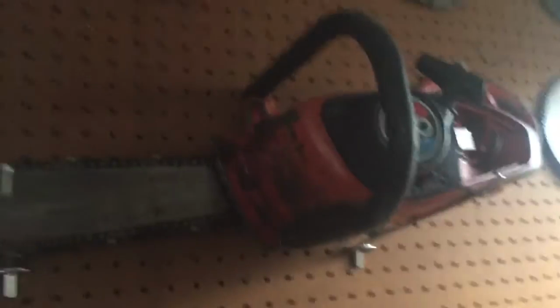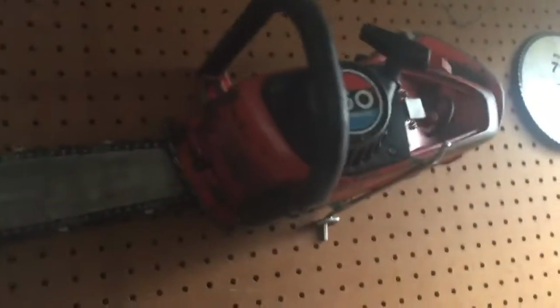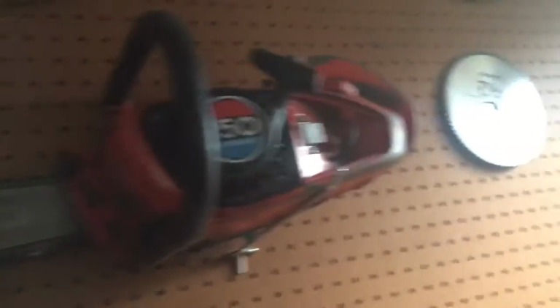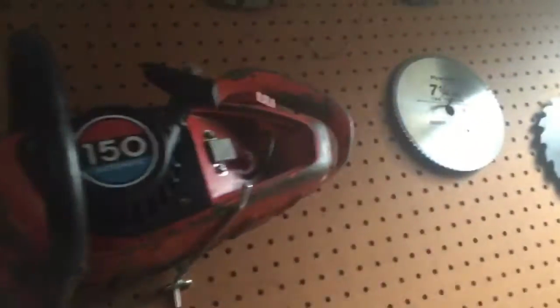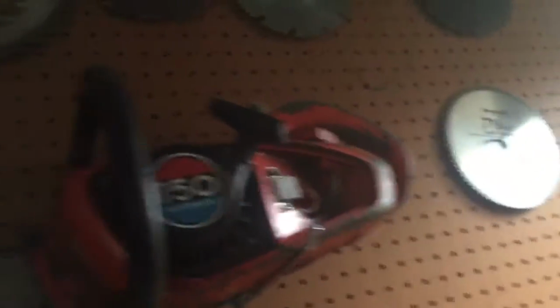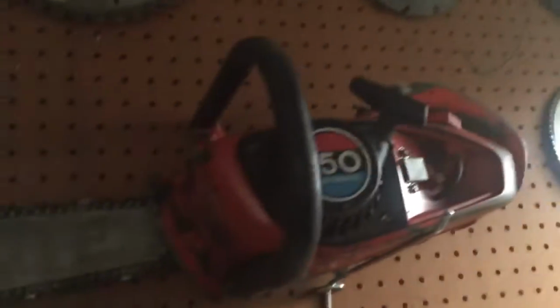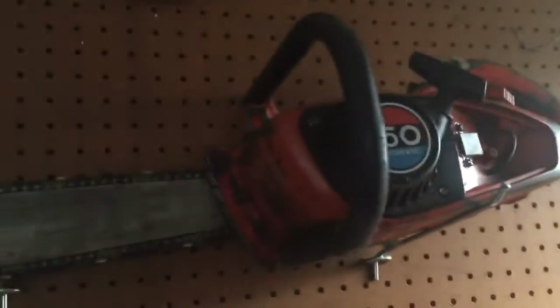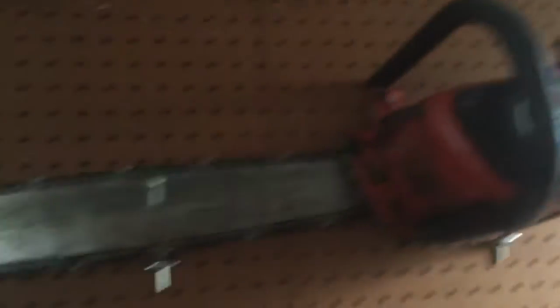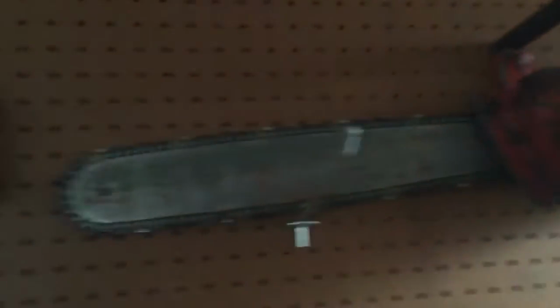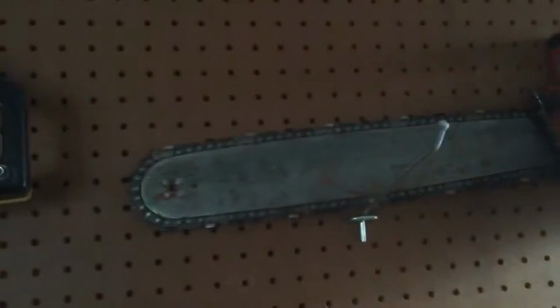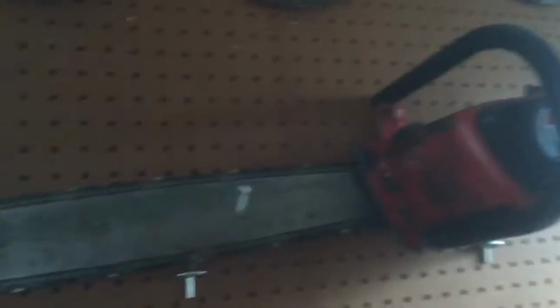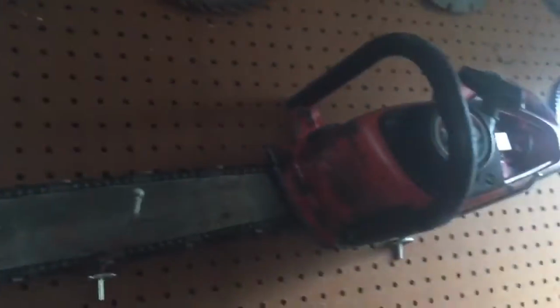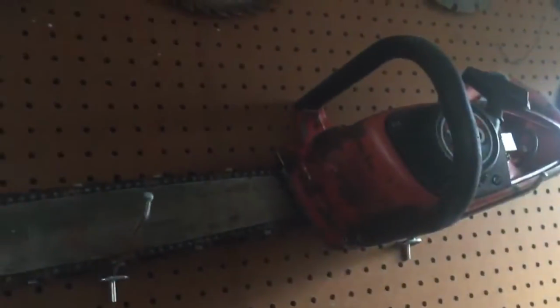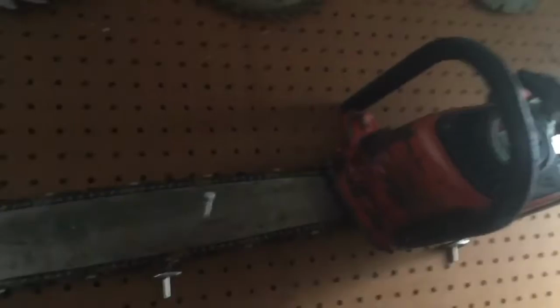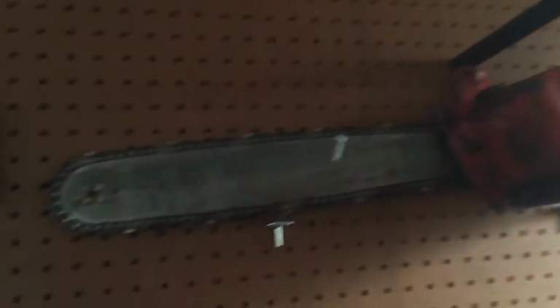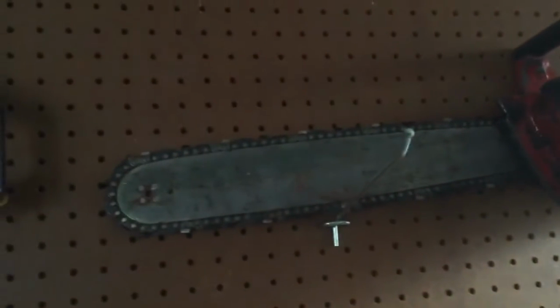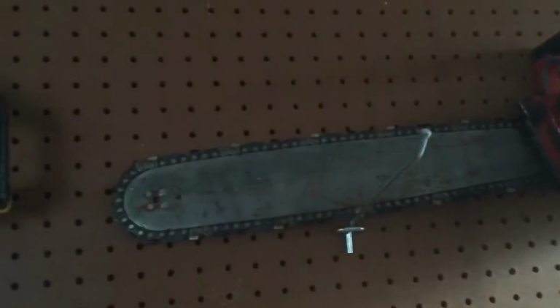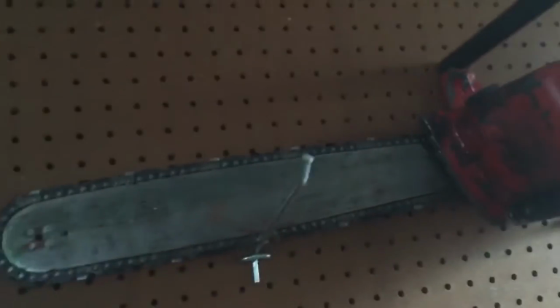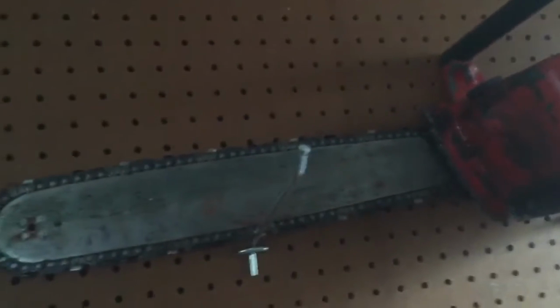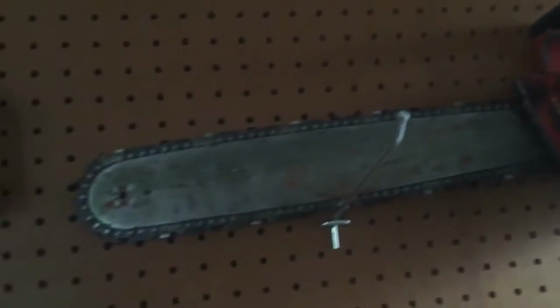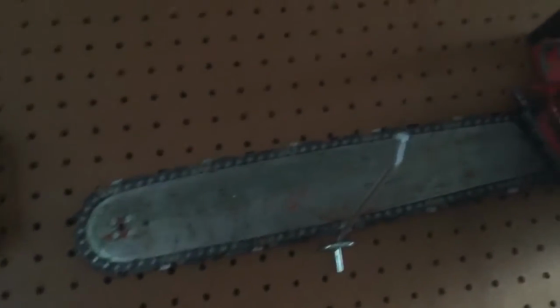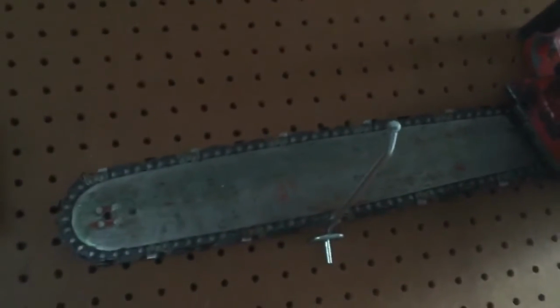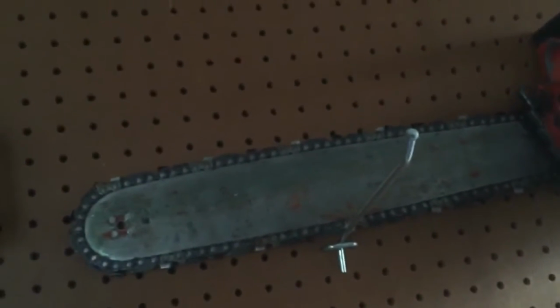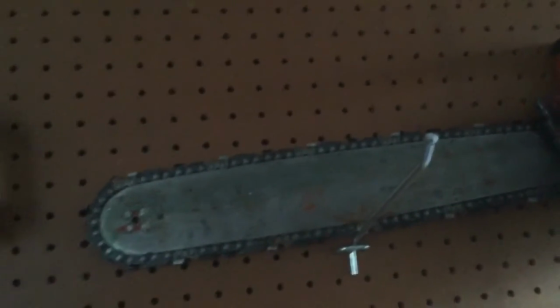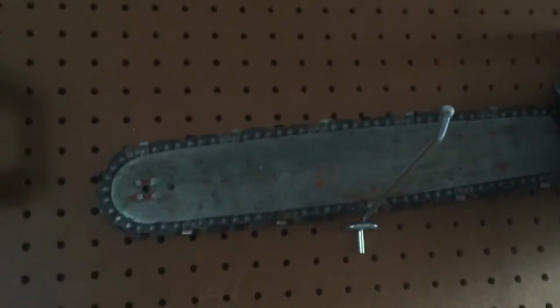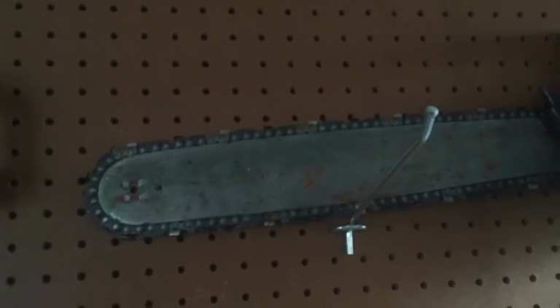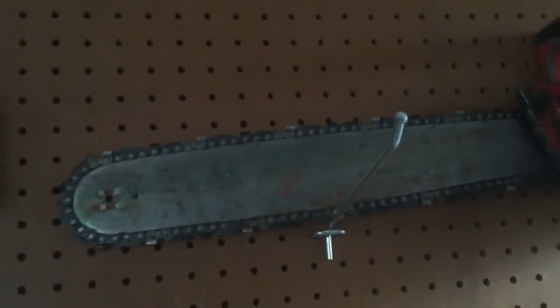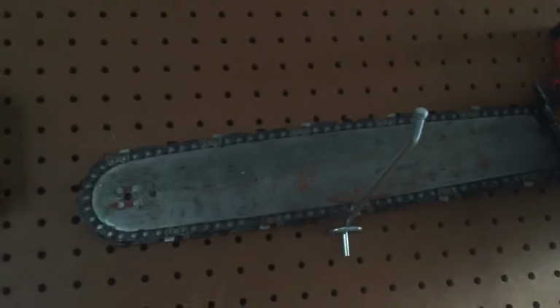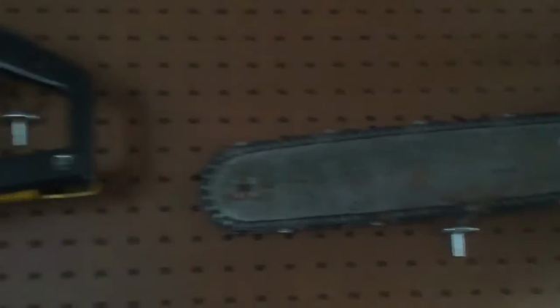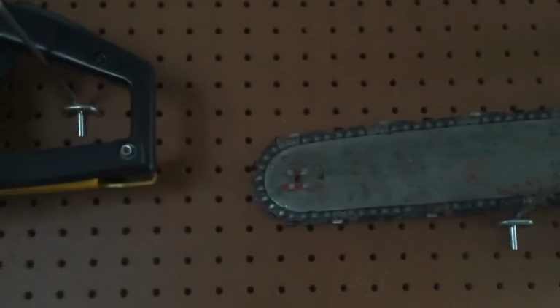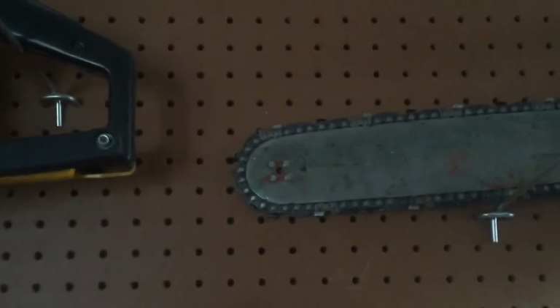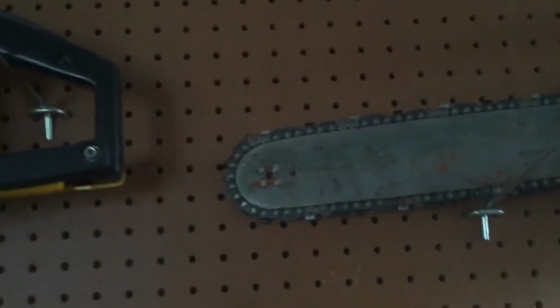Then I have this one over here. It's just an old — I don't even know what it is, it's just a red one. It works. I like the guide bar on that one because it's made of a very hard steel-like material, so it never really wears out. And it has a sprocket on the front of it.